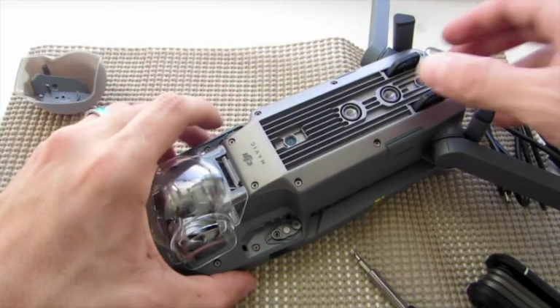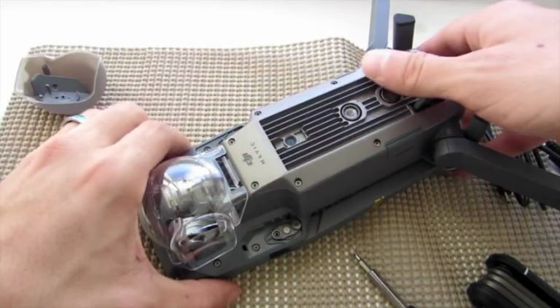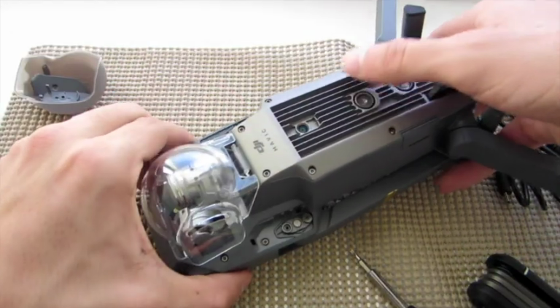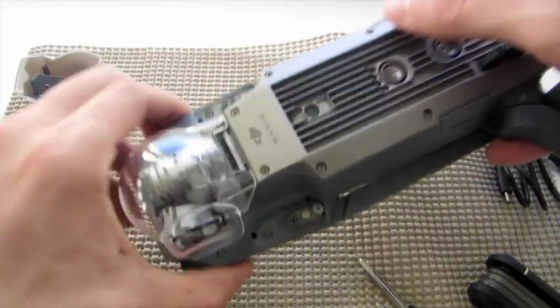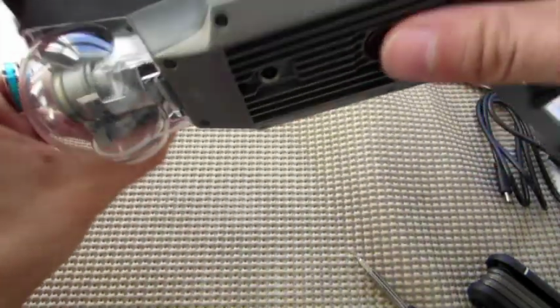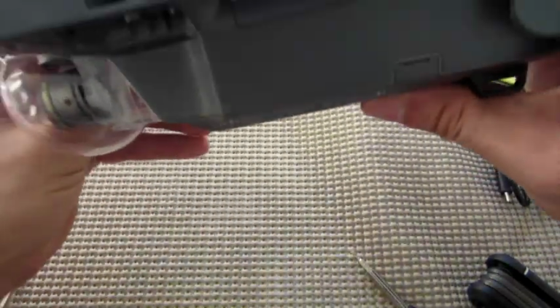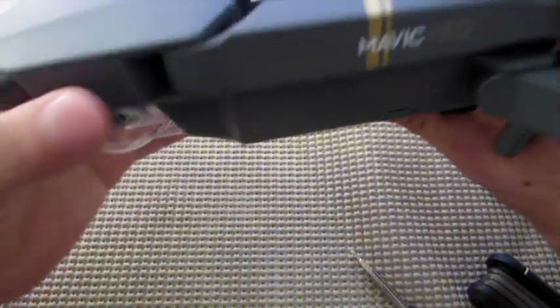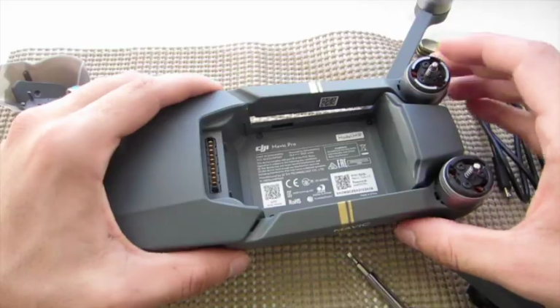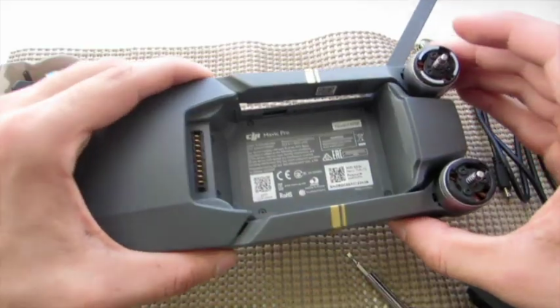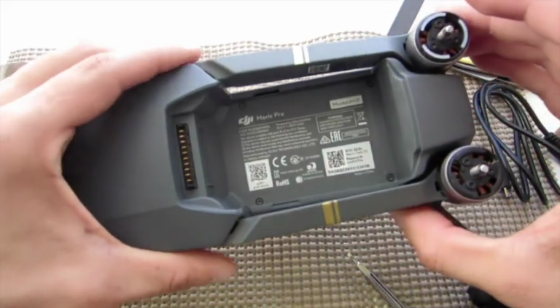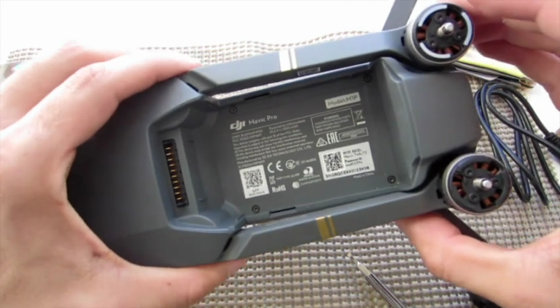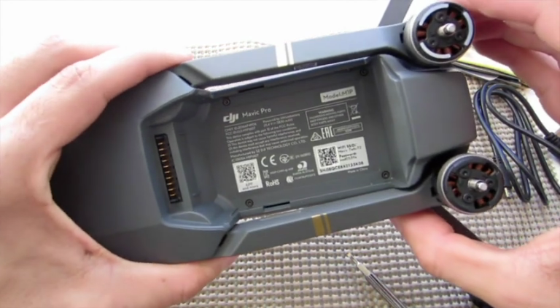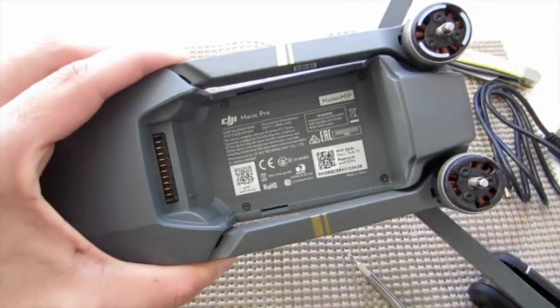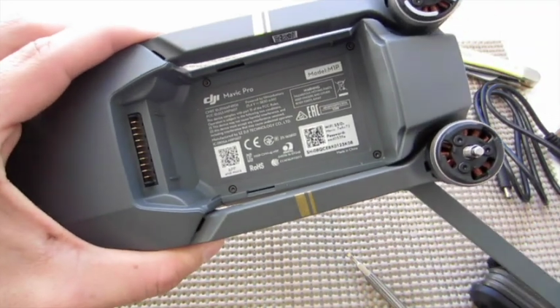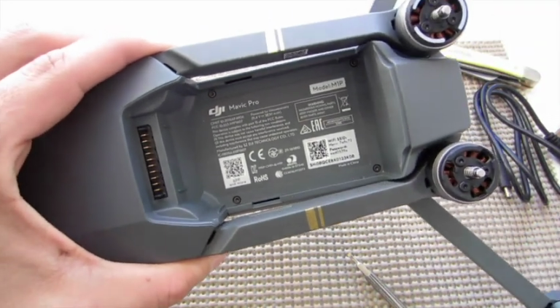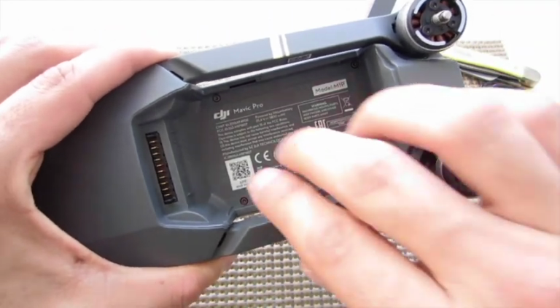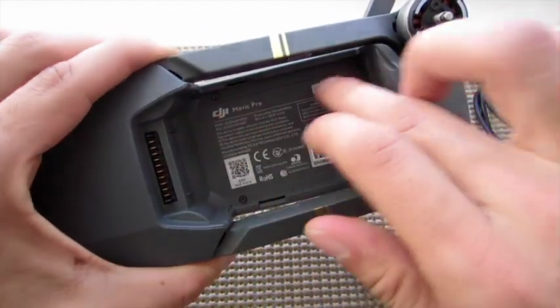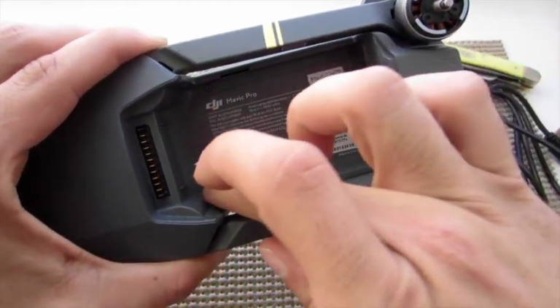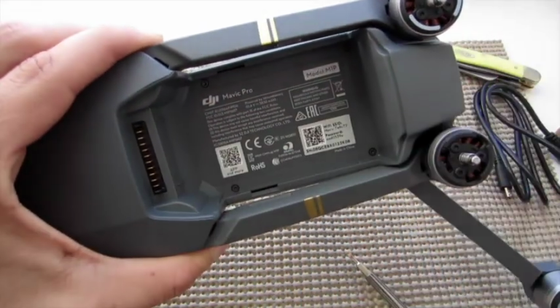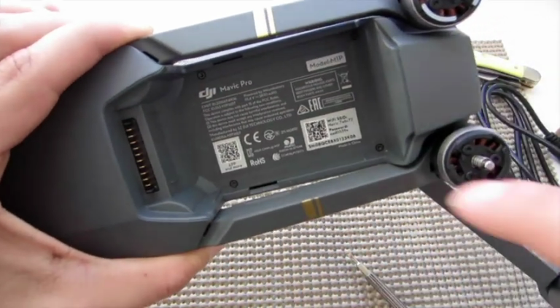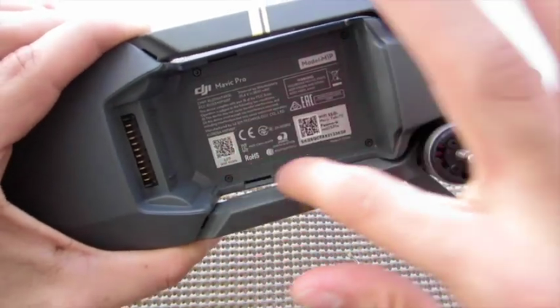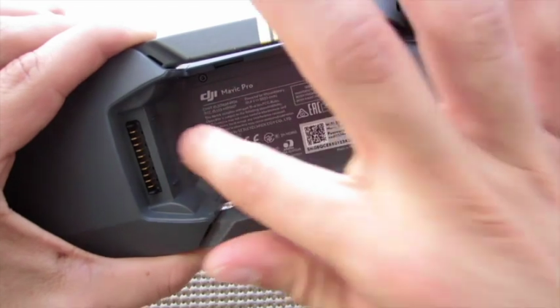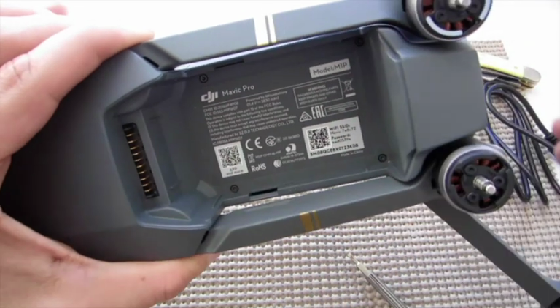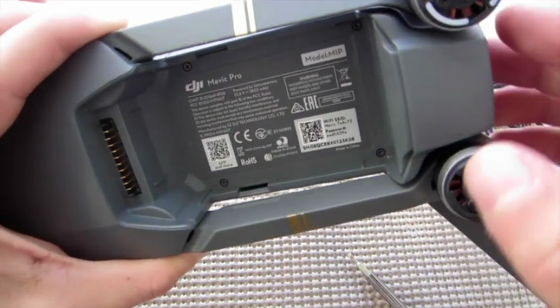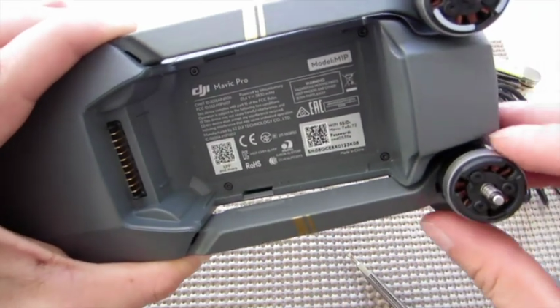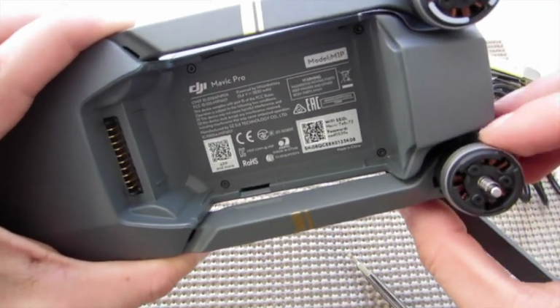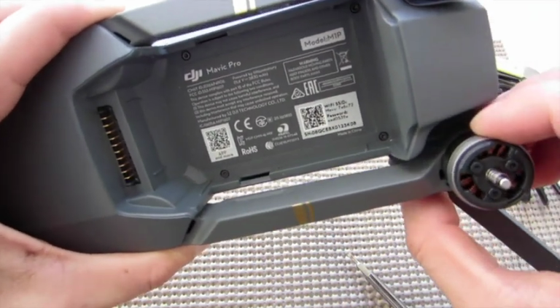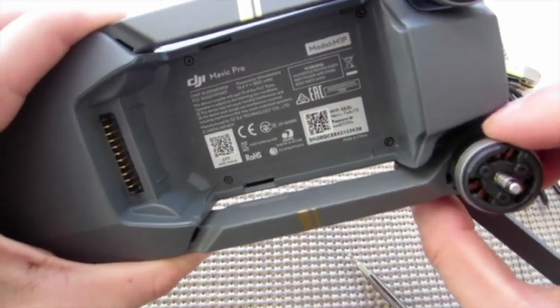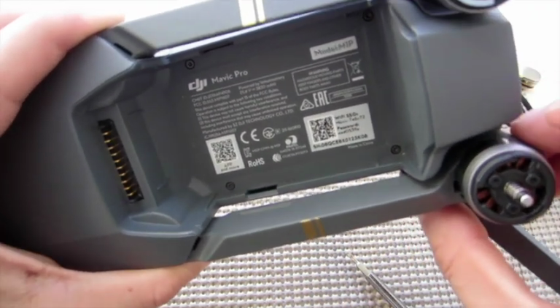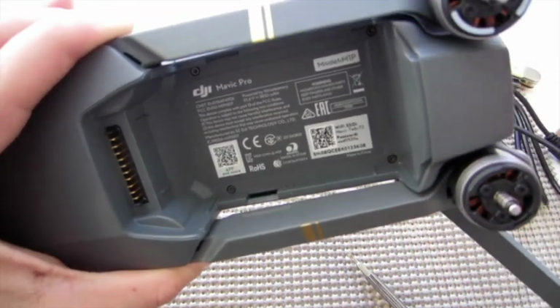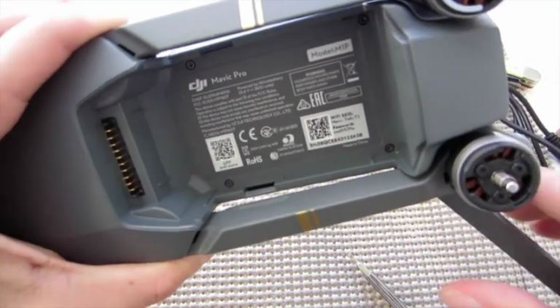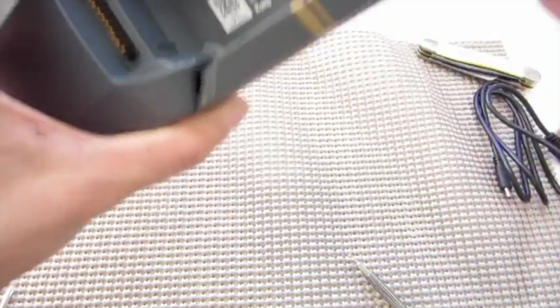Next, on the other side of the drone, there are six screws that need to come out on this side: four inside the battery bay, and then hidden by these arms are two more screws.